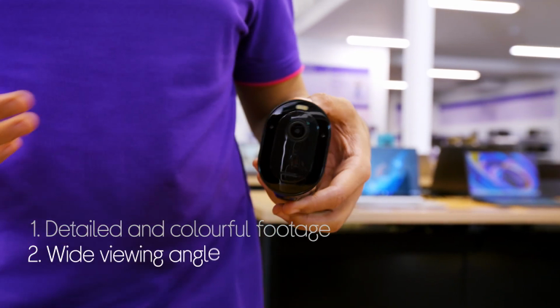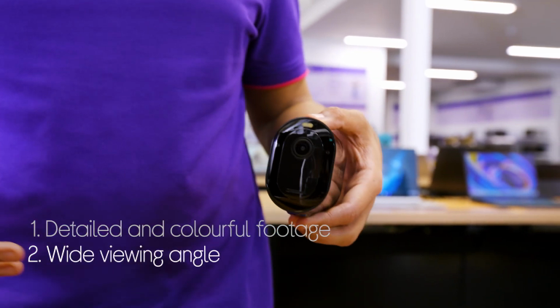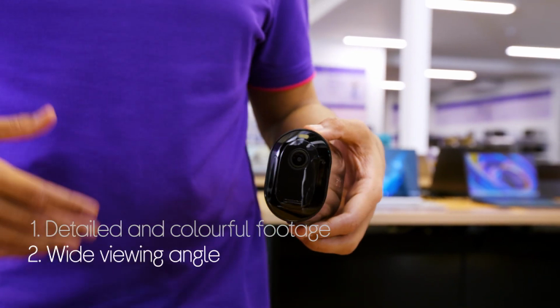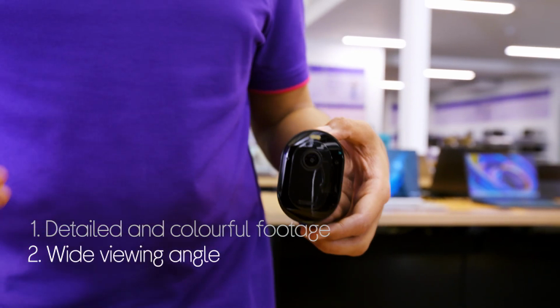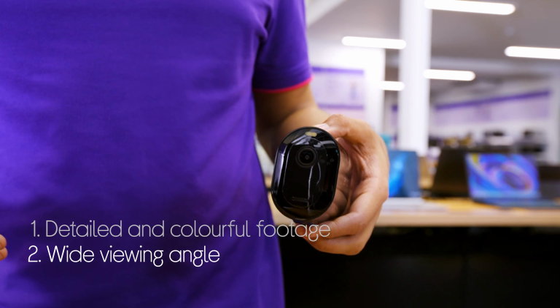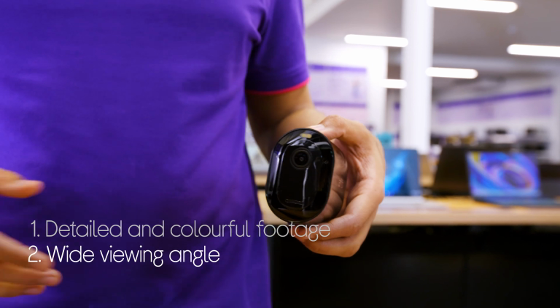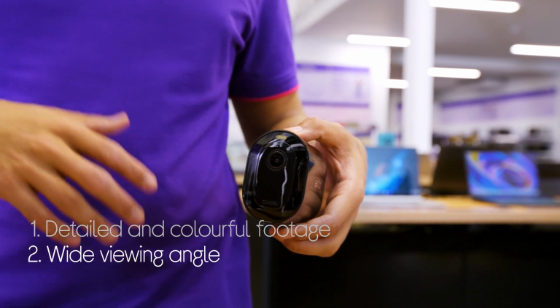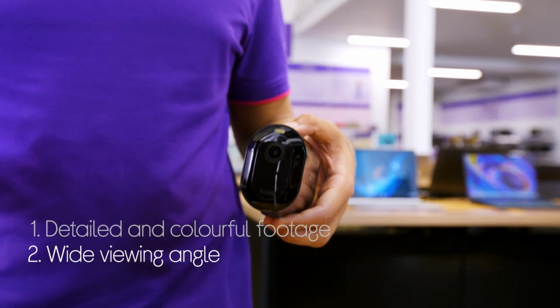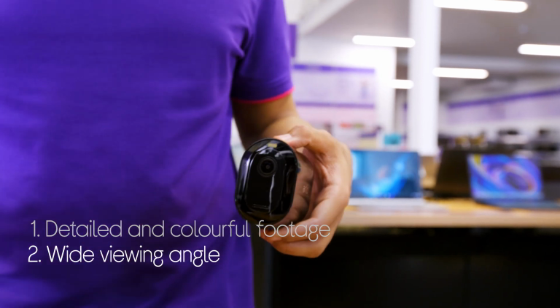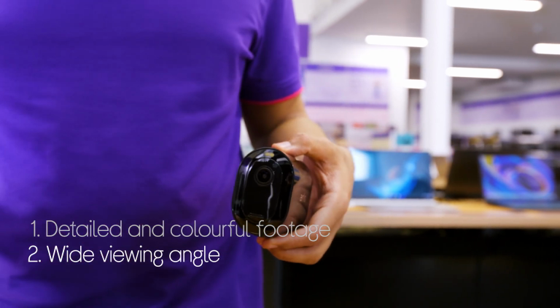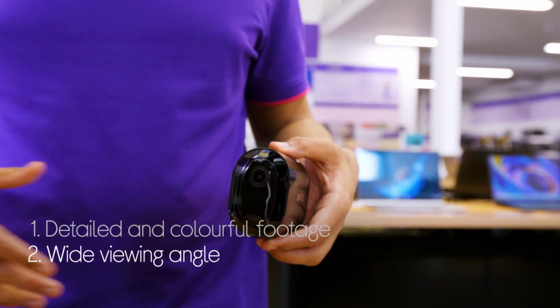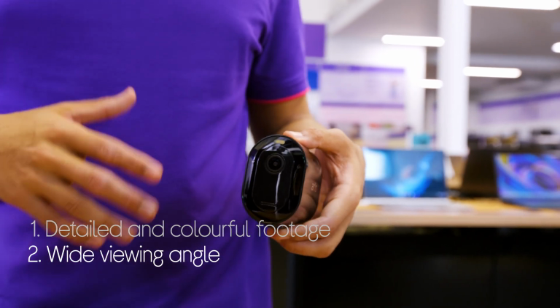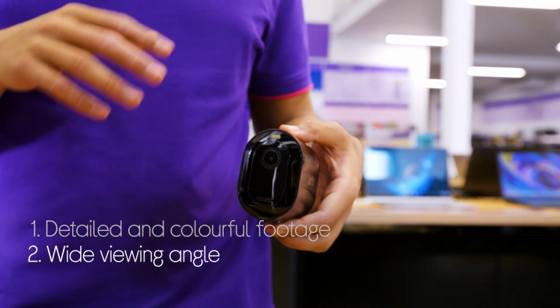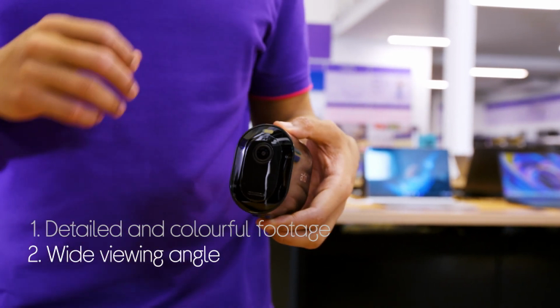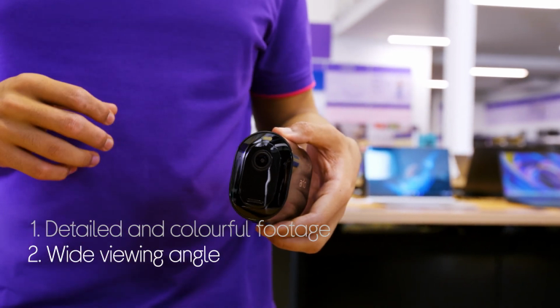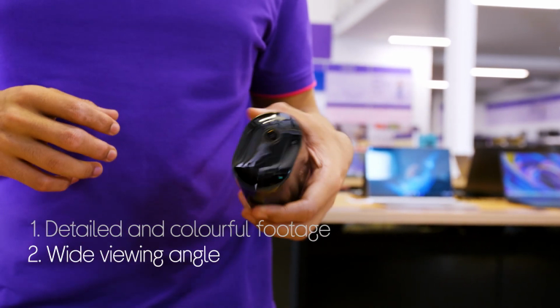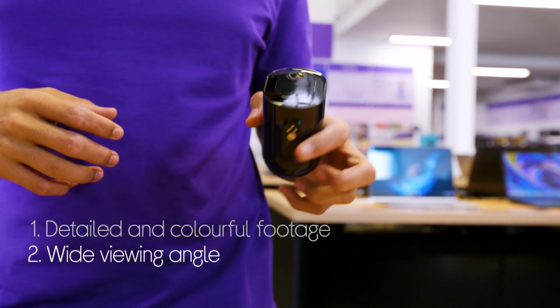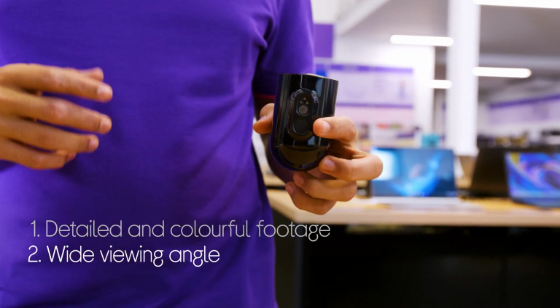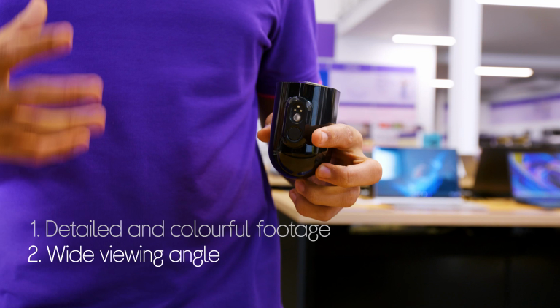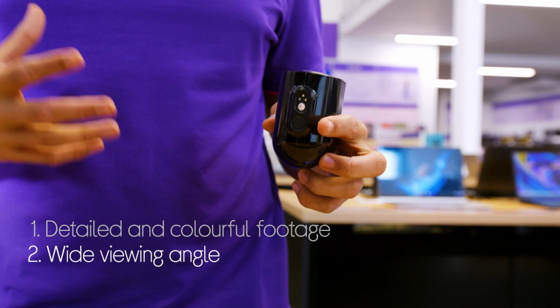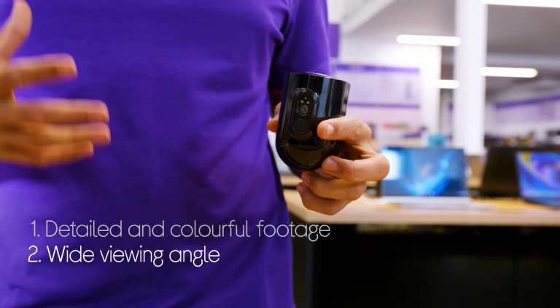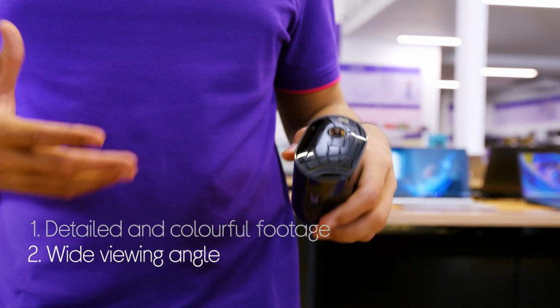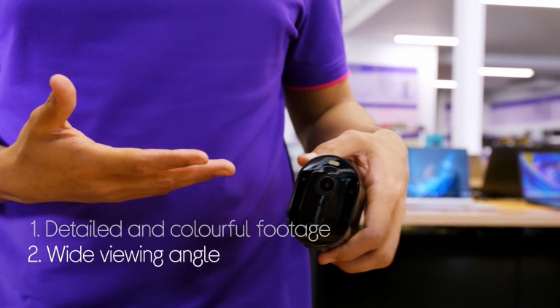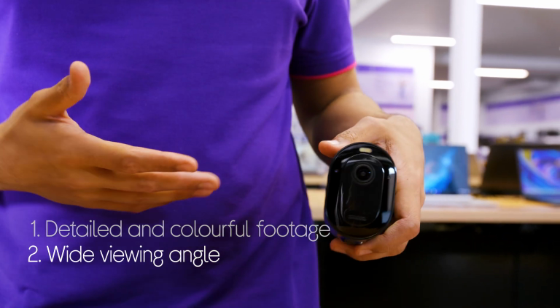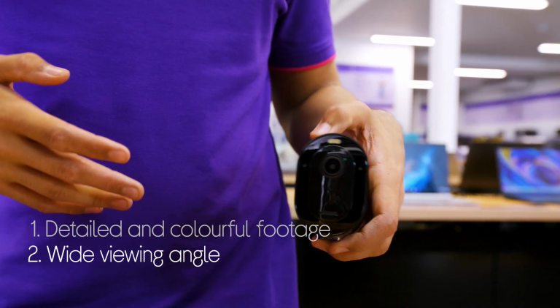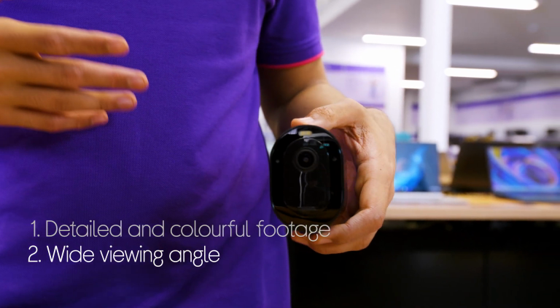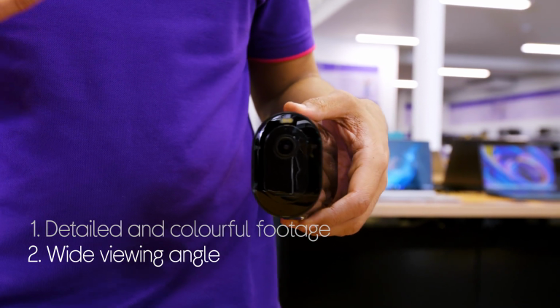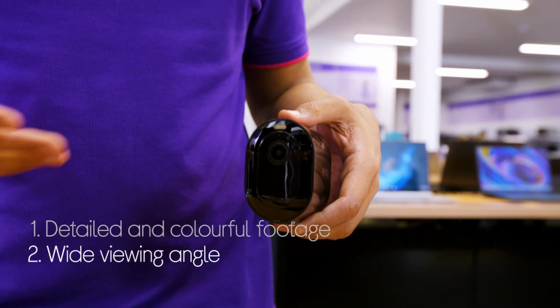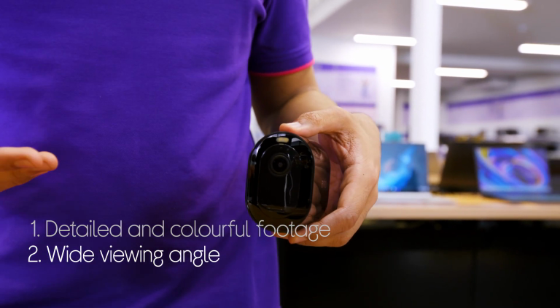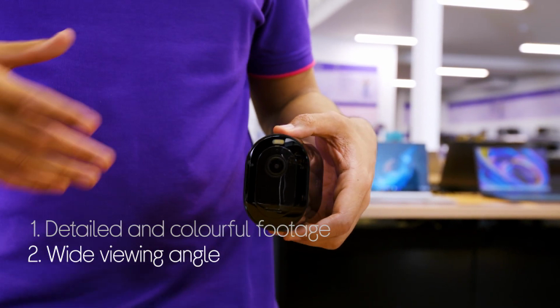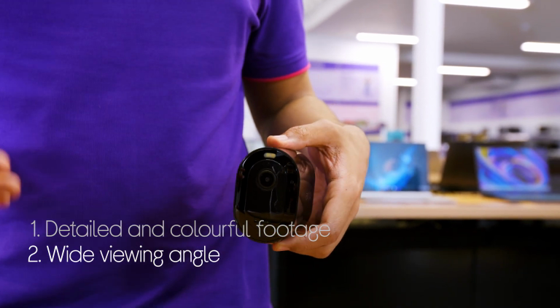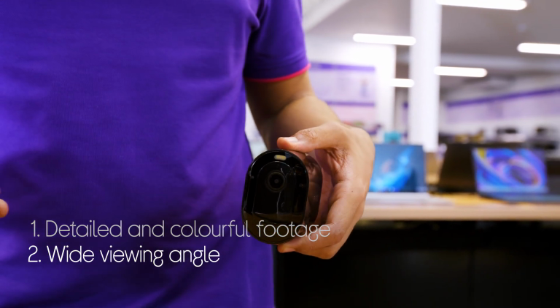Plus, it fits more into frame giving you a wider field of view so that it captures a larger area. The 160 degree viewing angle lets you cover more of your home with a single camera.